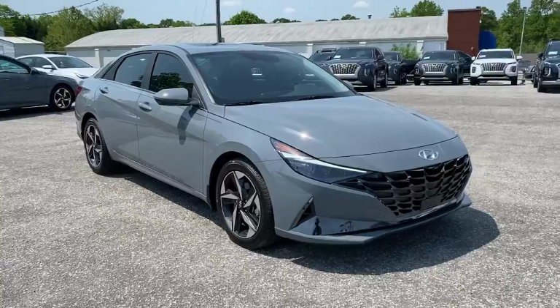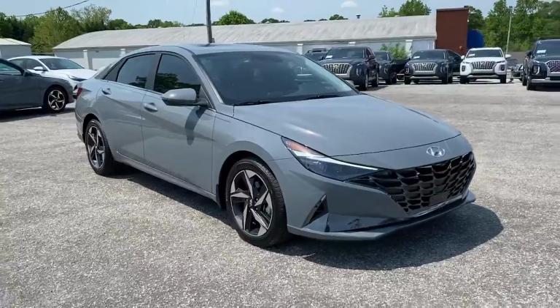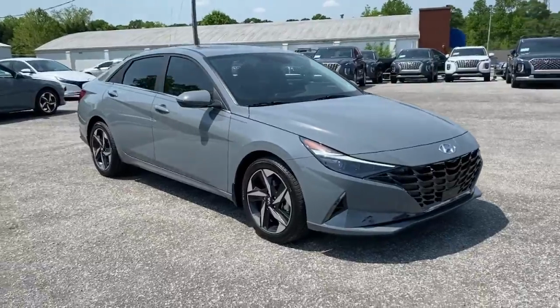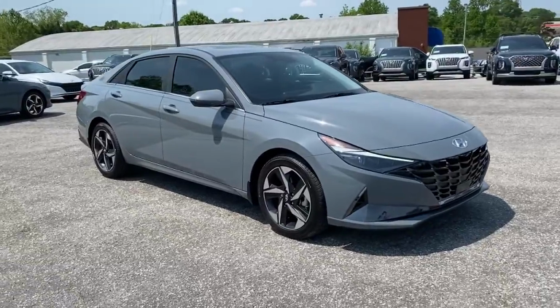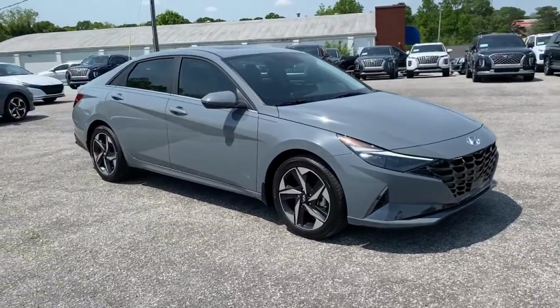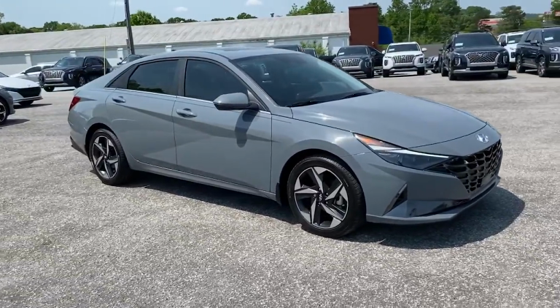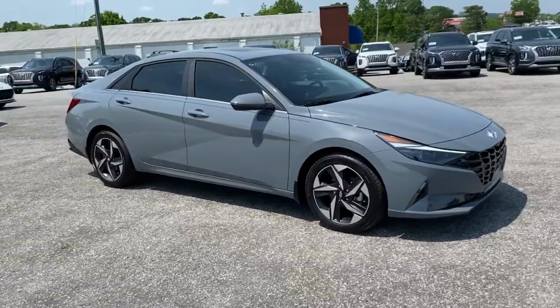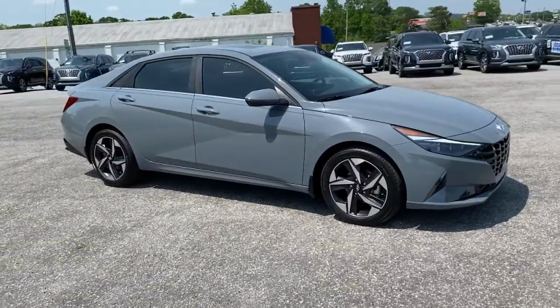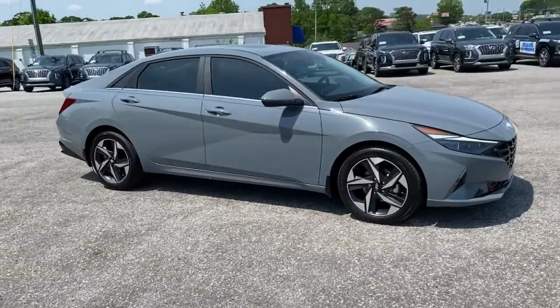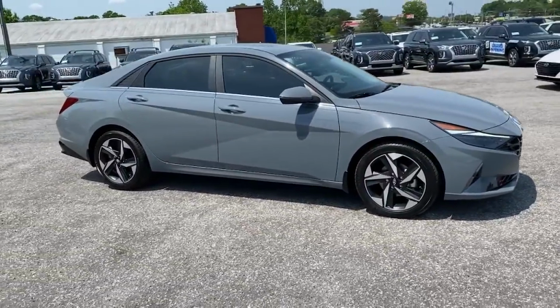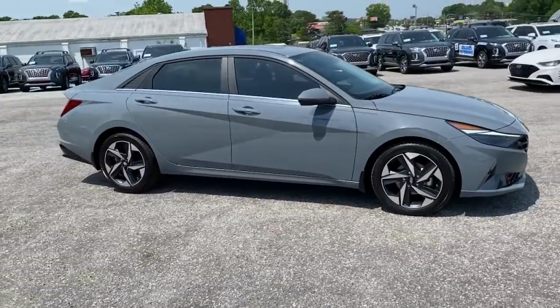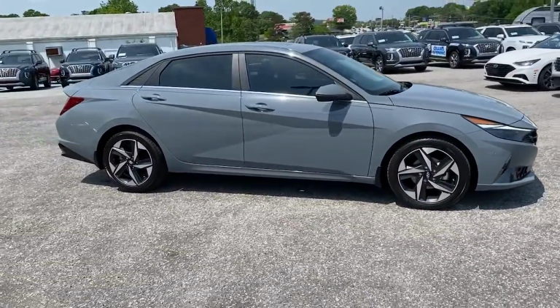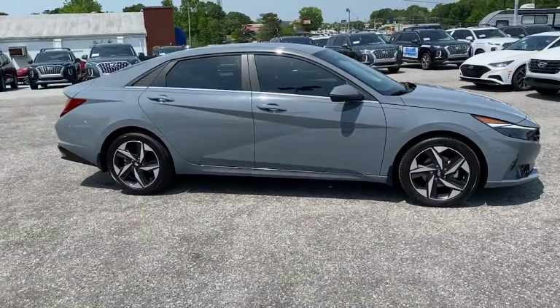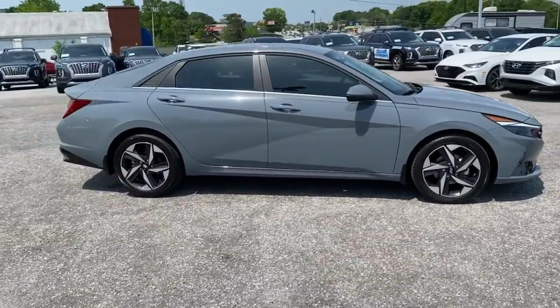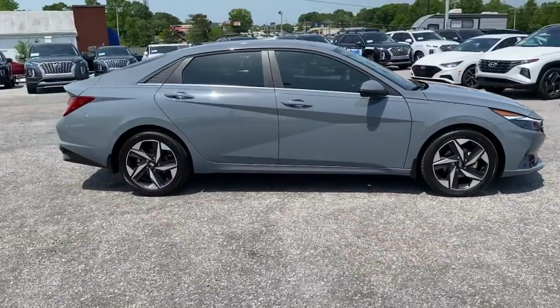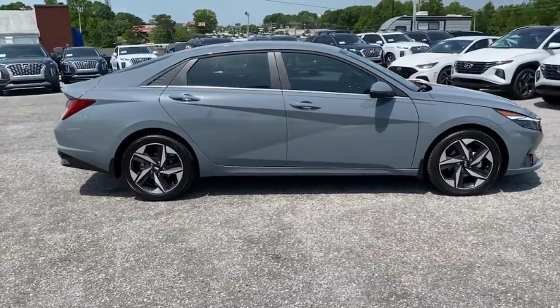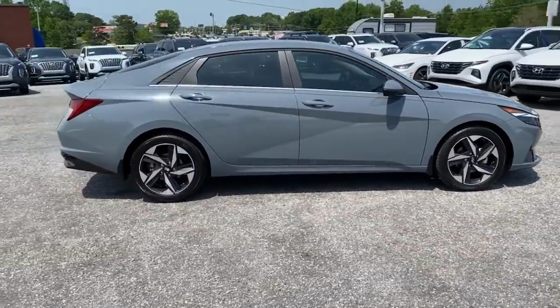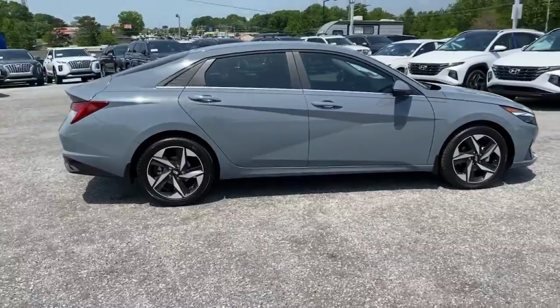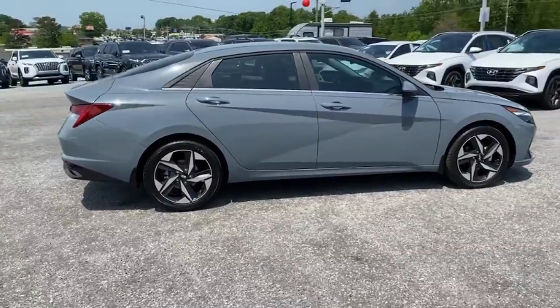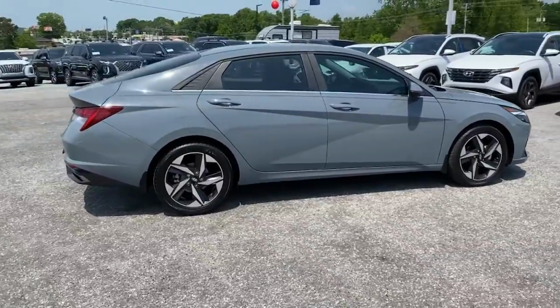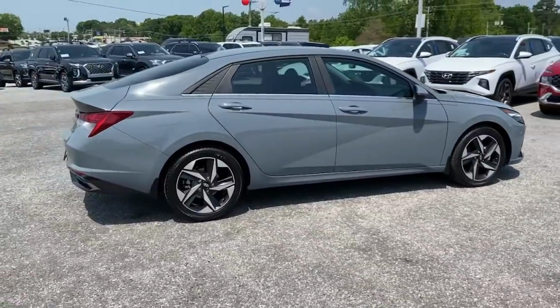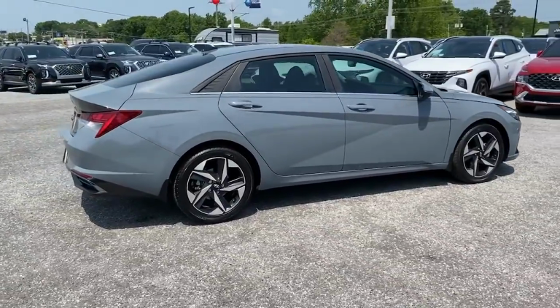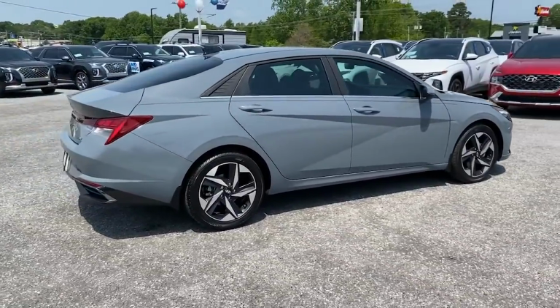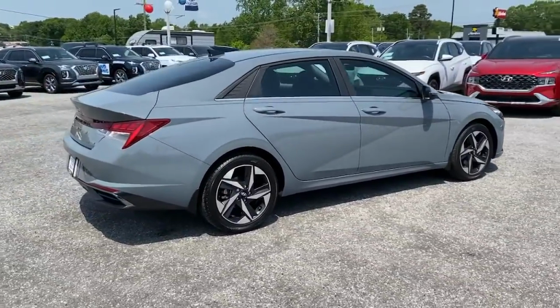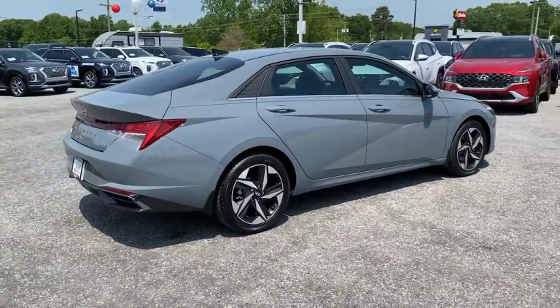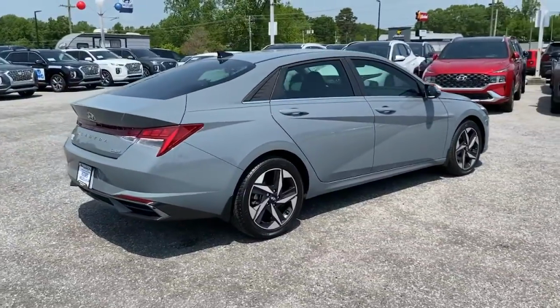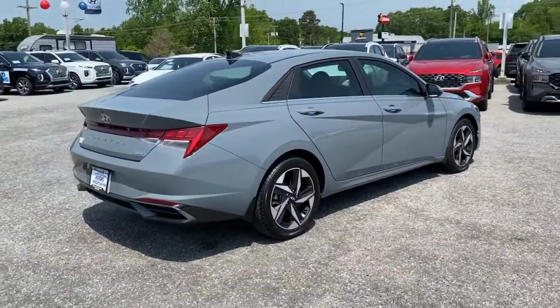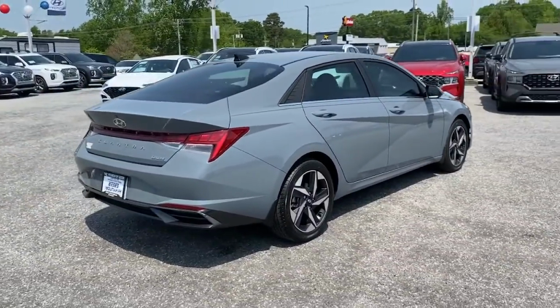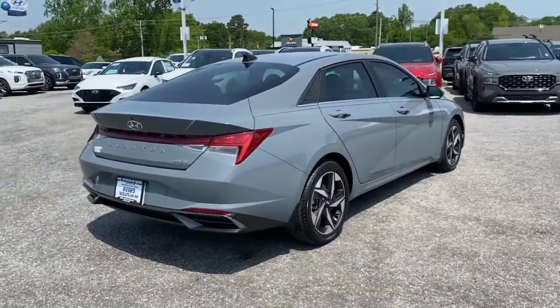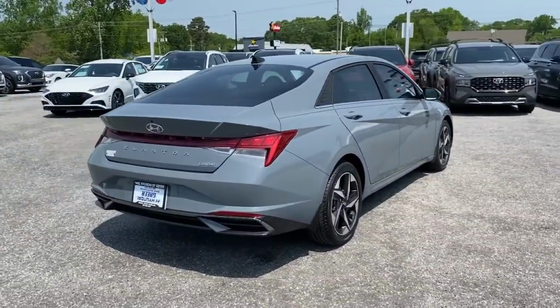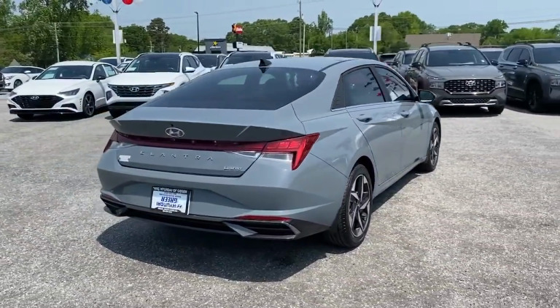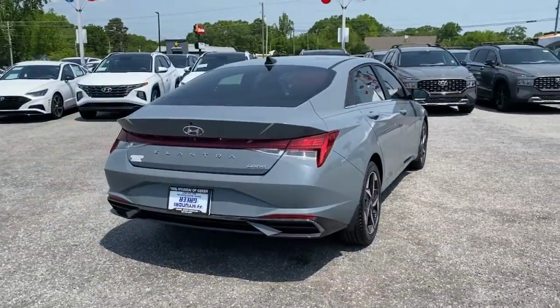Look no further than the 2022 Hyundai Elantra. With less than 5,000 miles on the odometer, this vehicle provides excellent value.